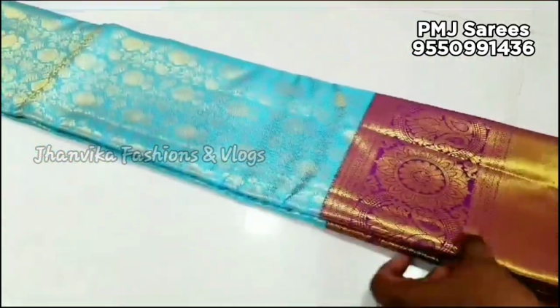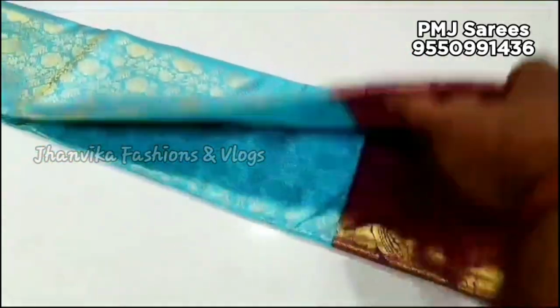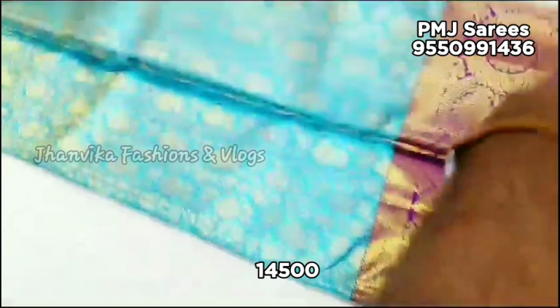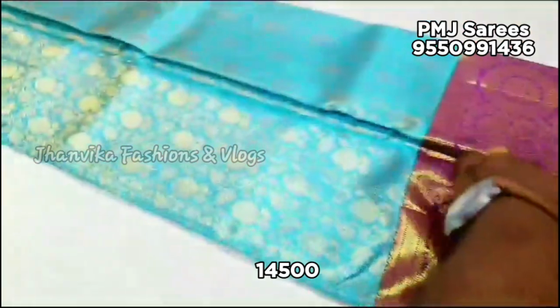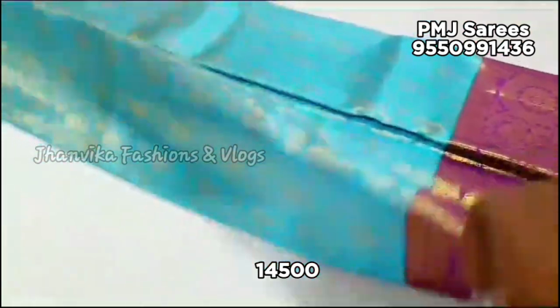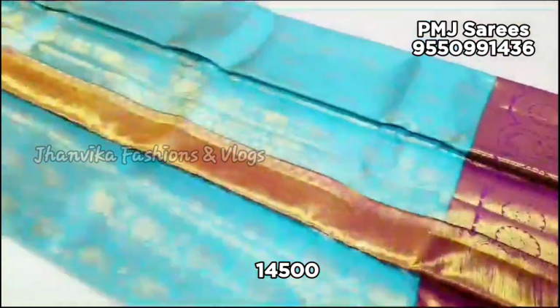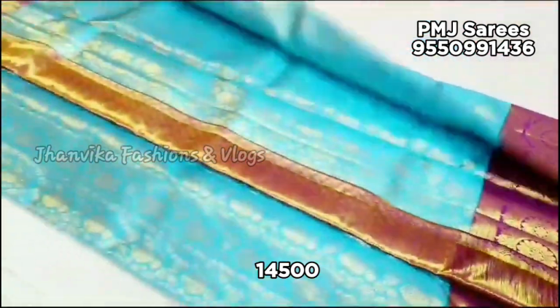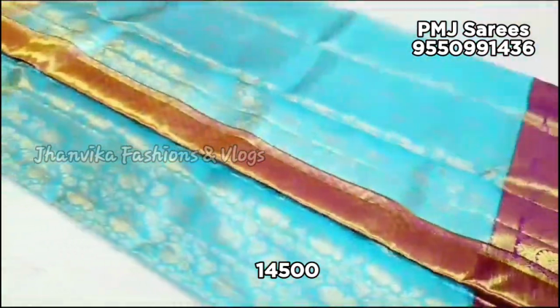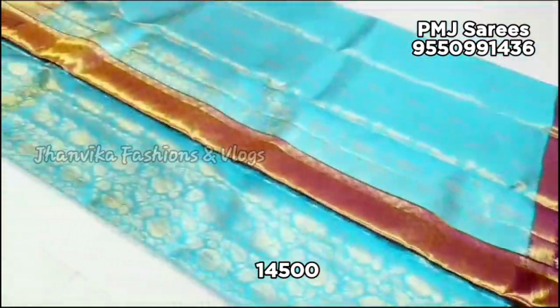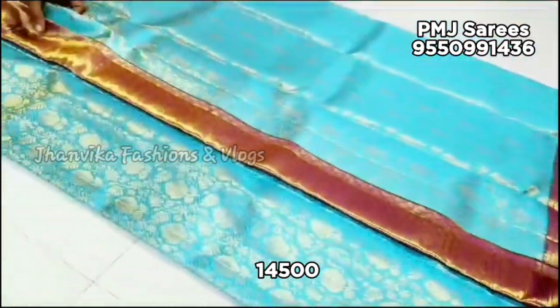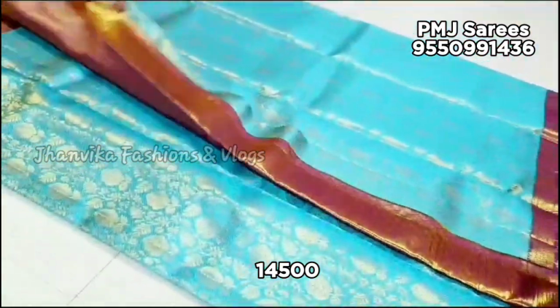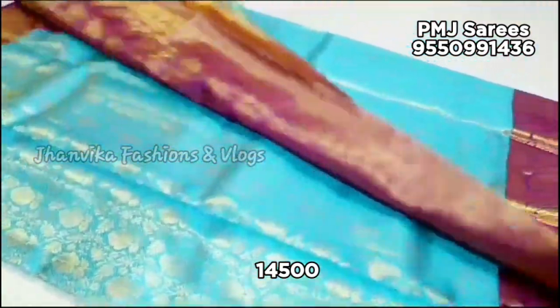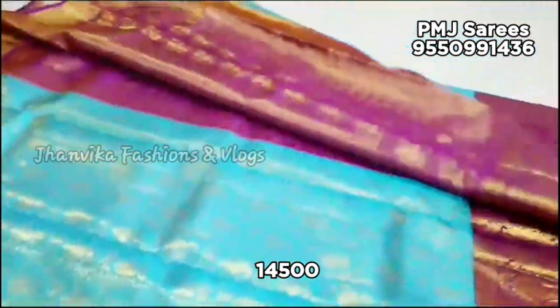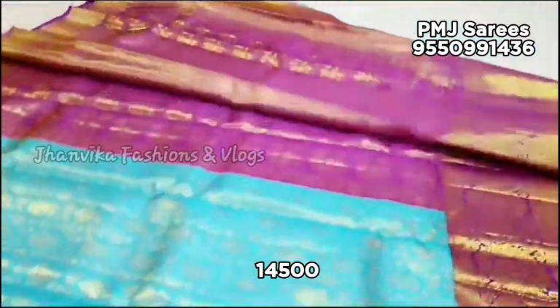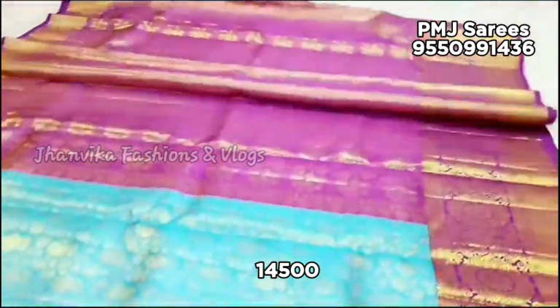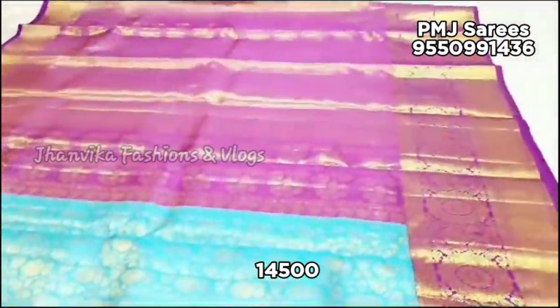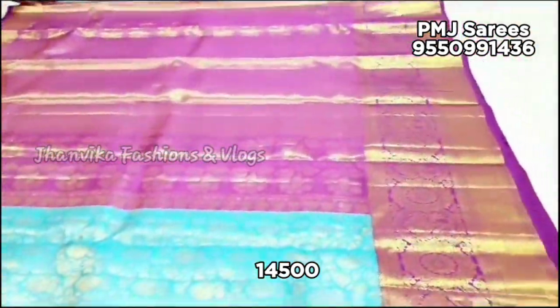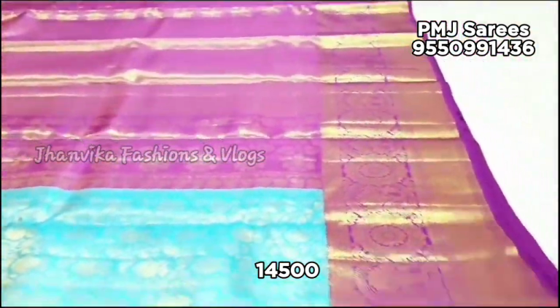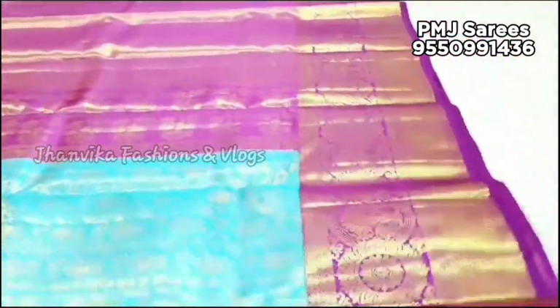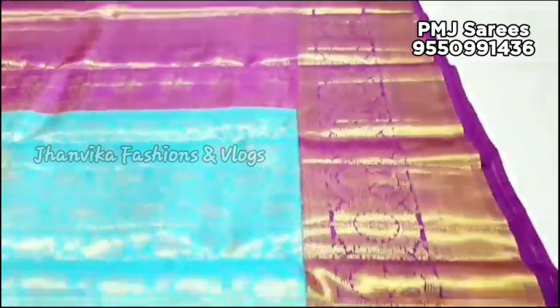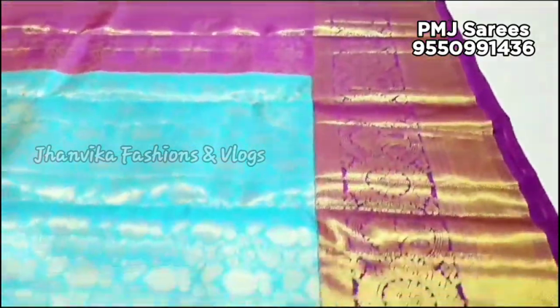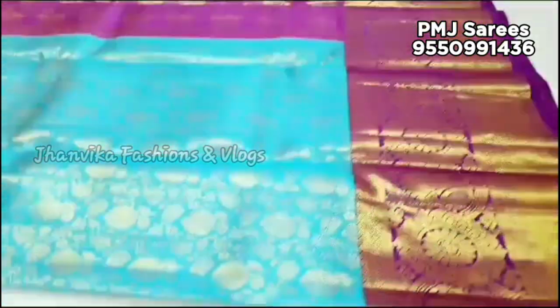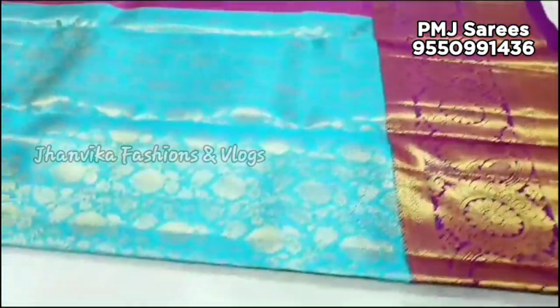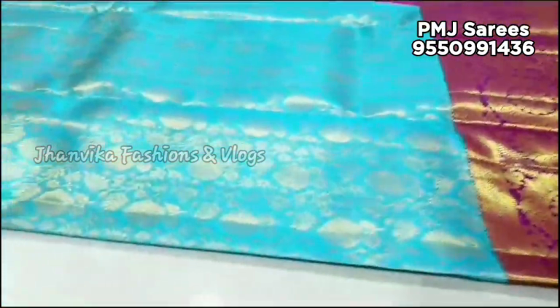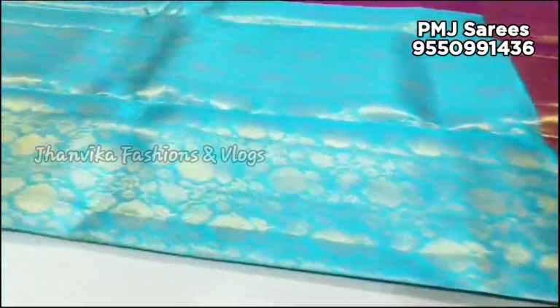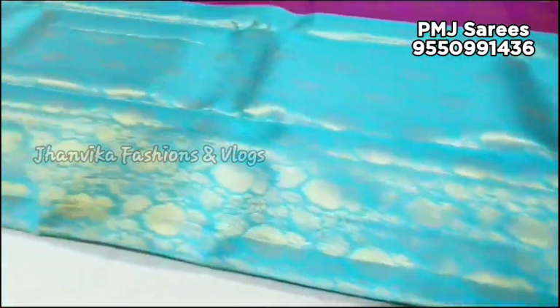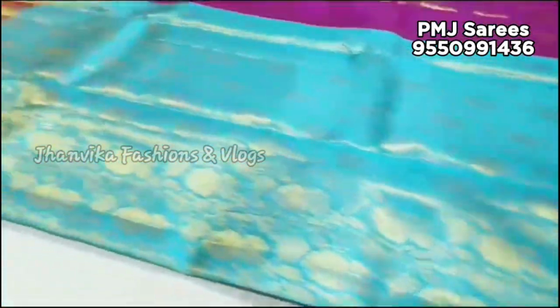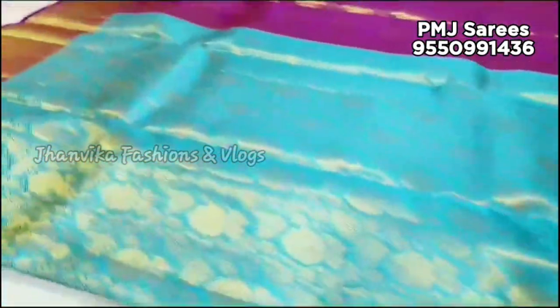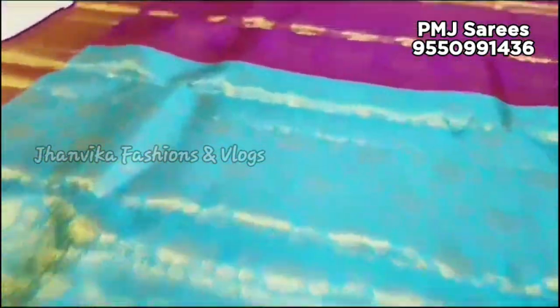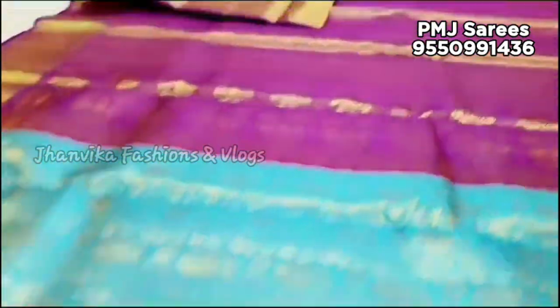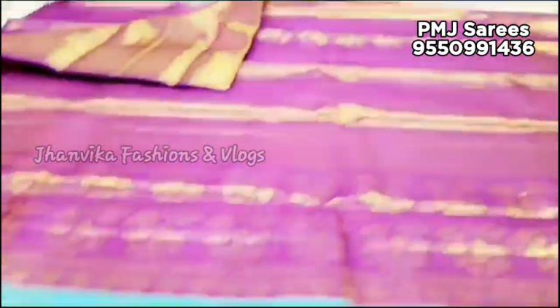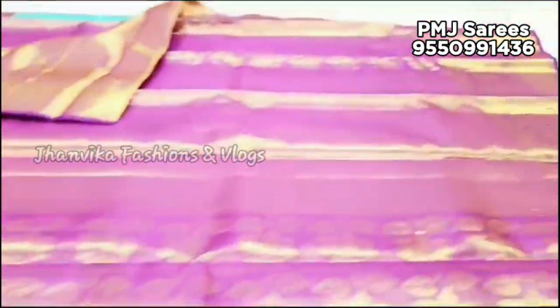If you want to order, please do a screenshot of the design you like. You can order a single item.